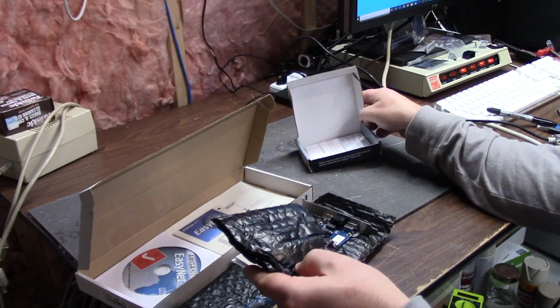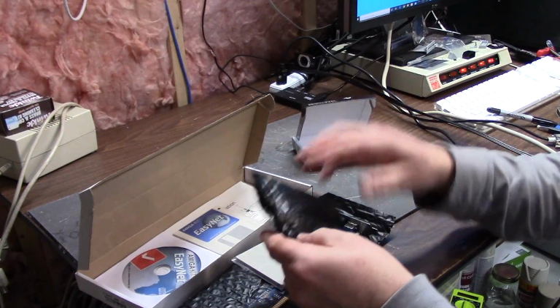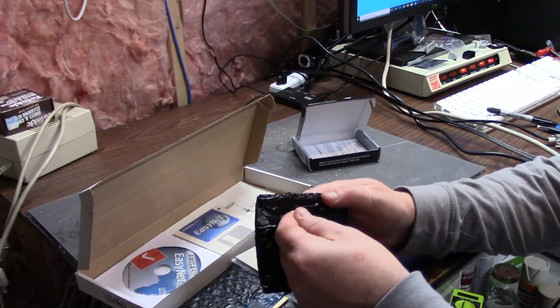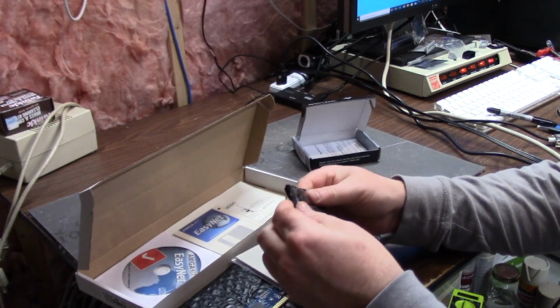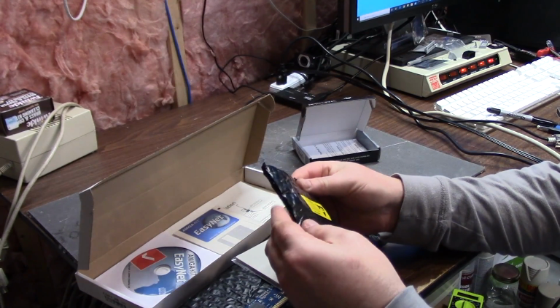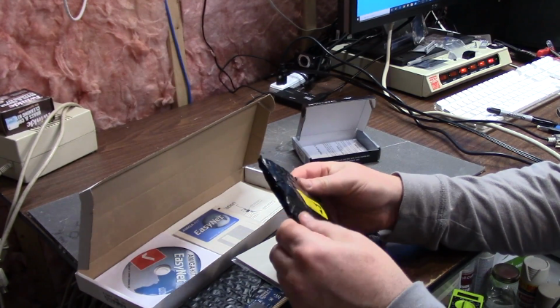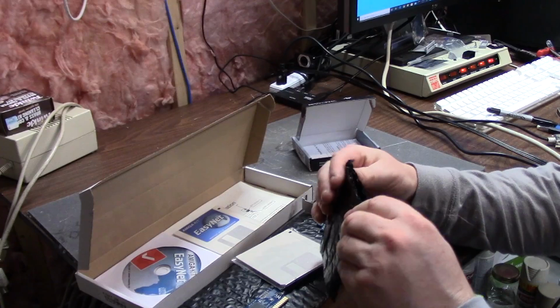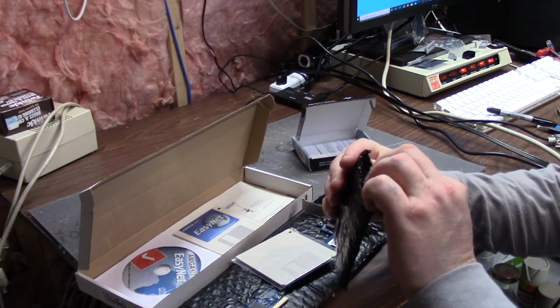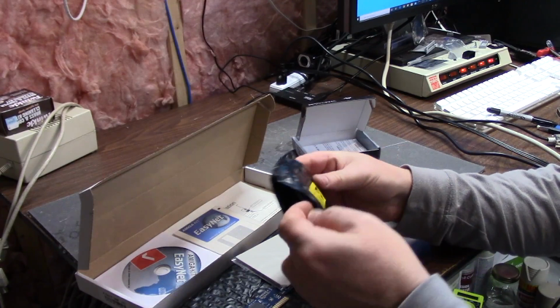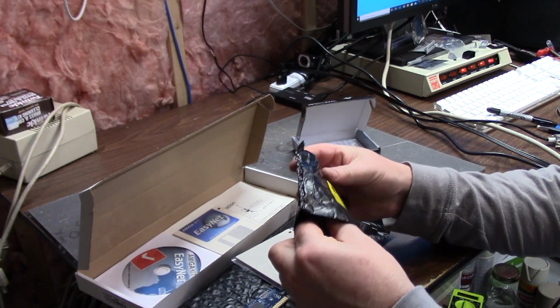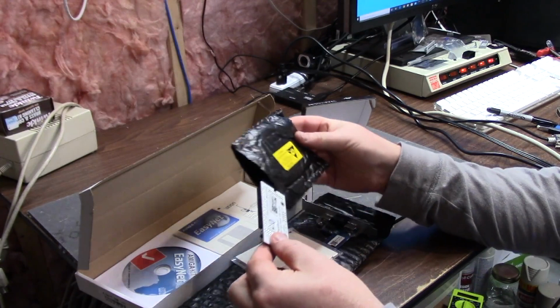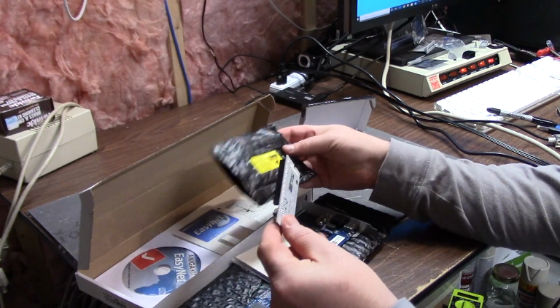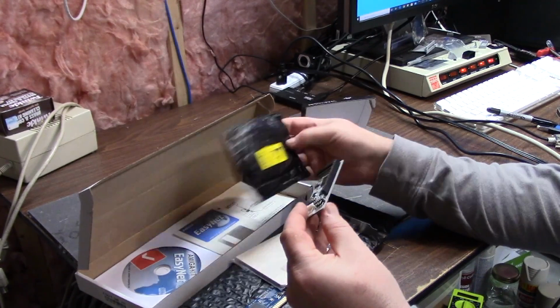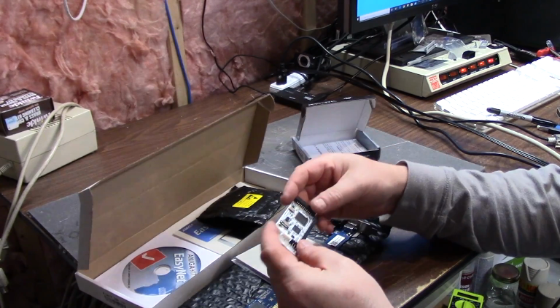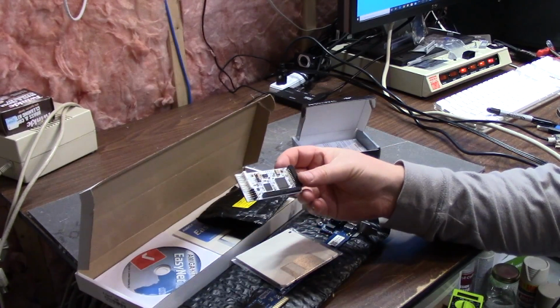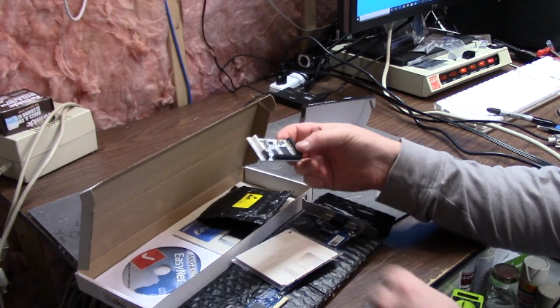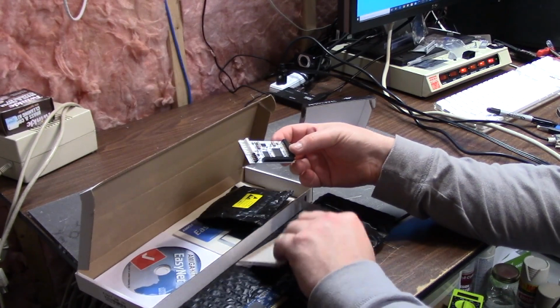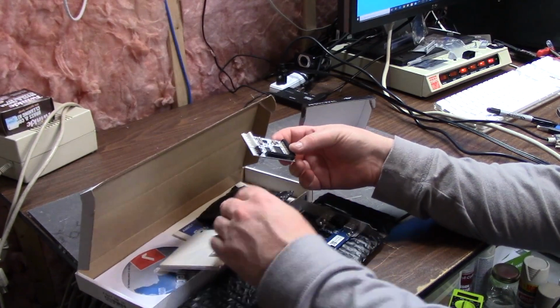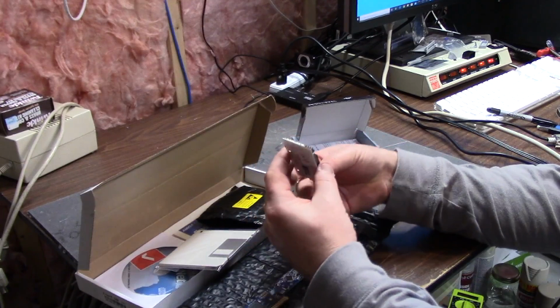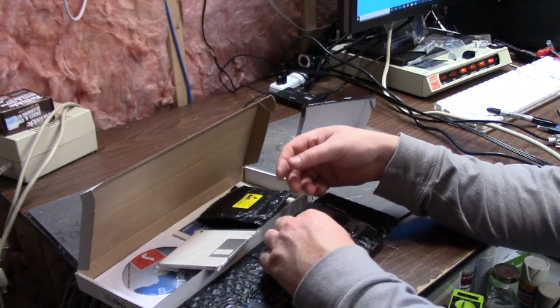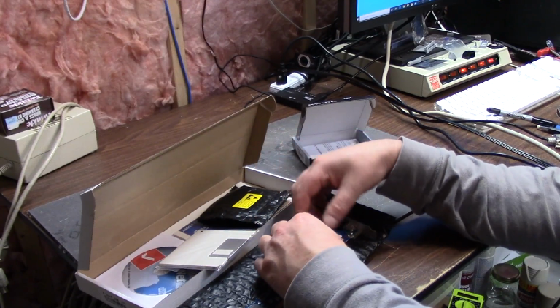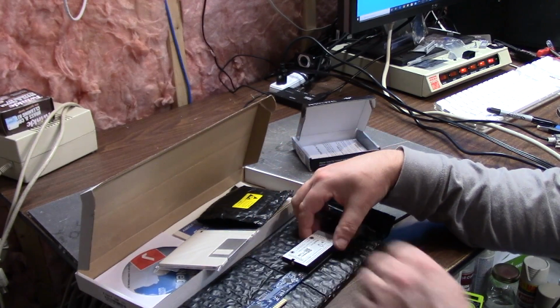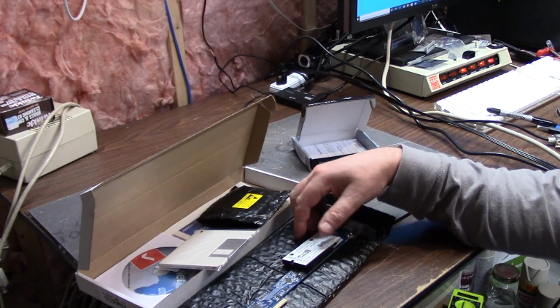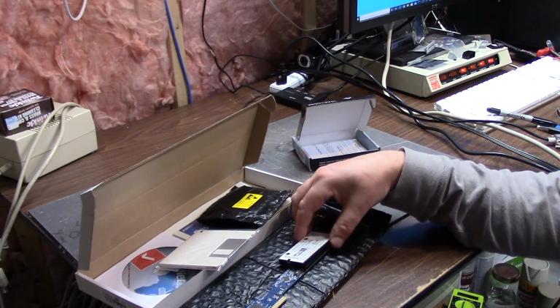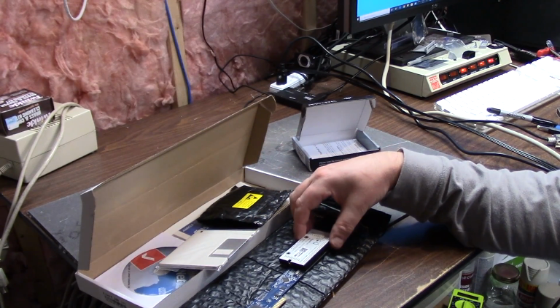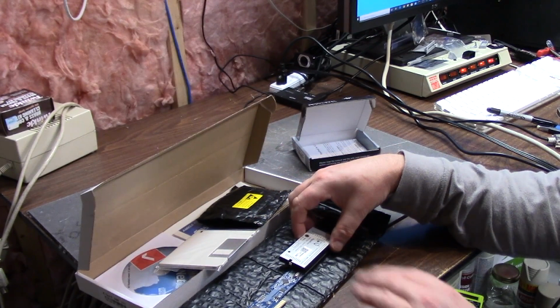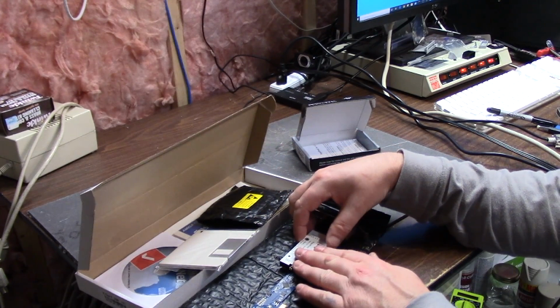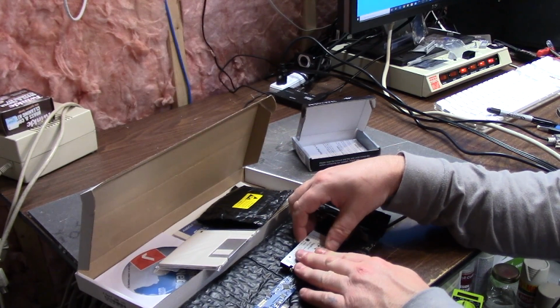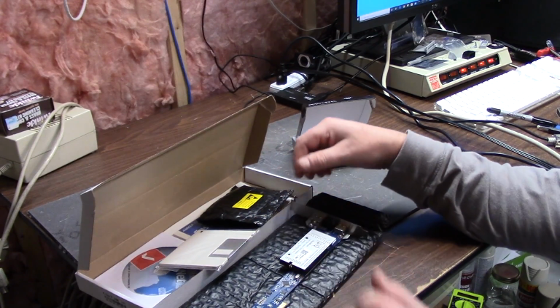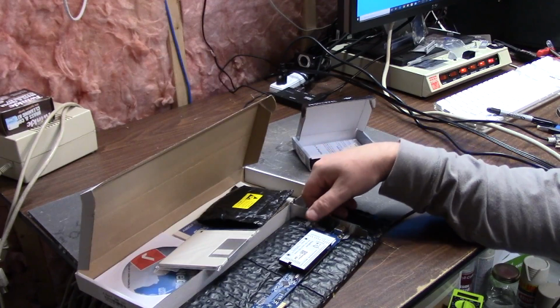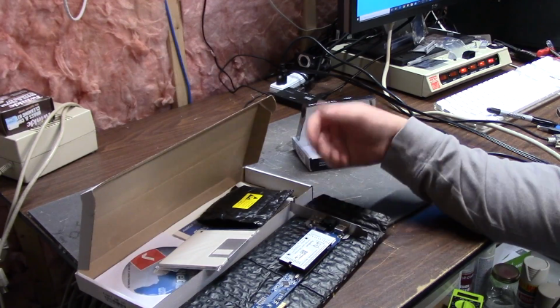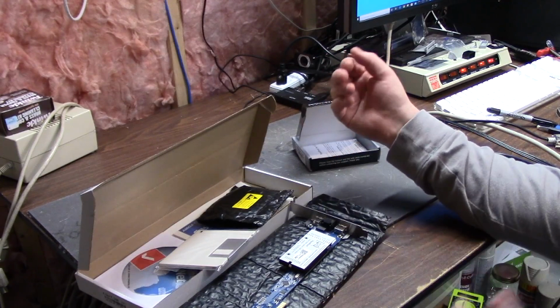That looks like... that, and that will plug on to here like that. I guess that's the only way I can fit it. Boop and we're done.